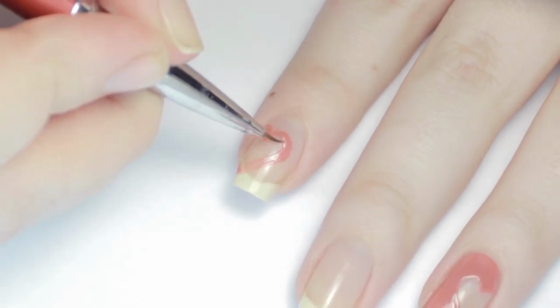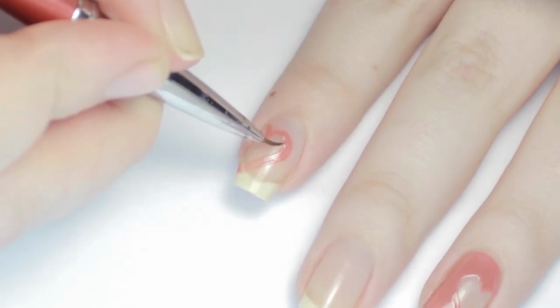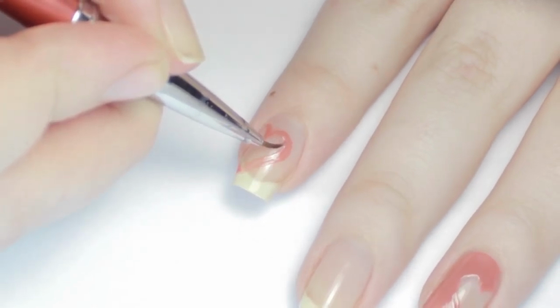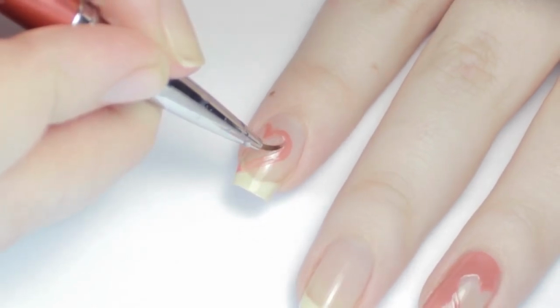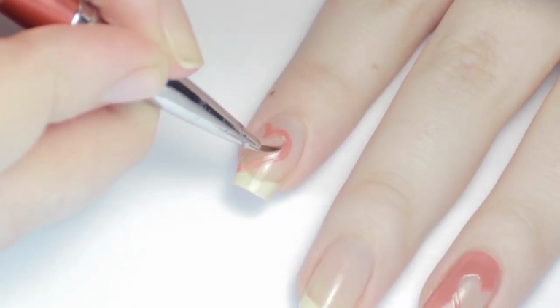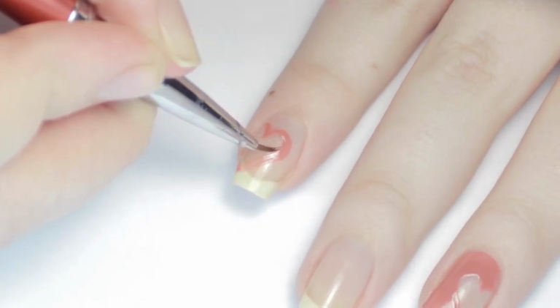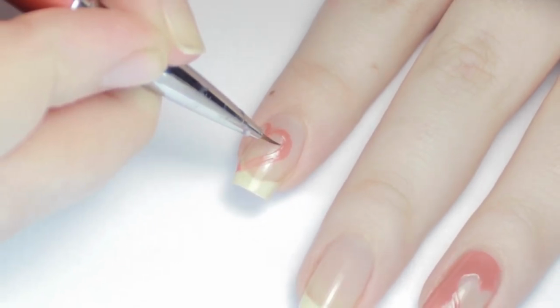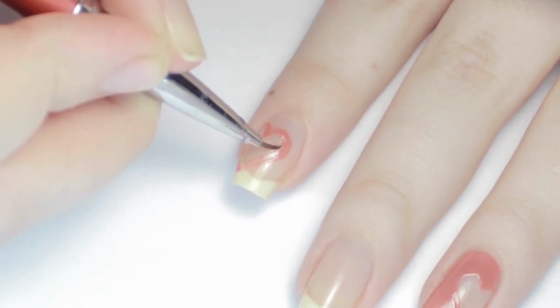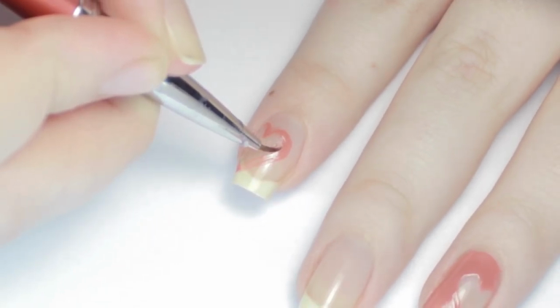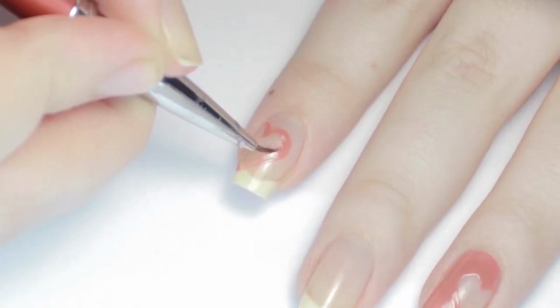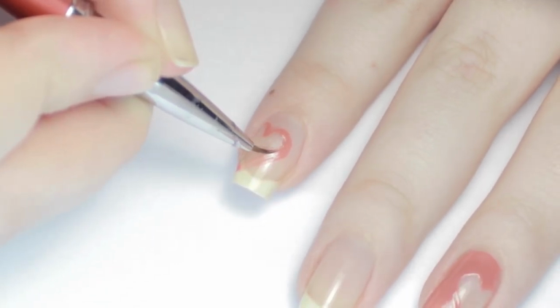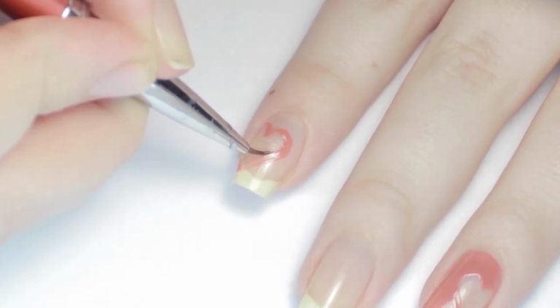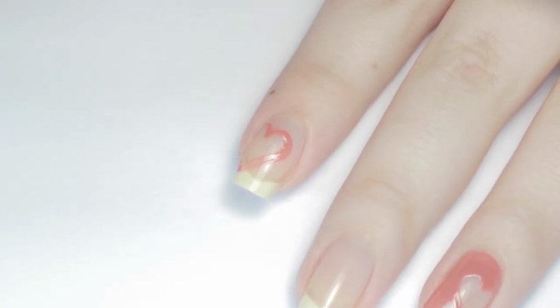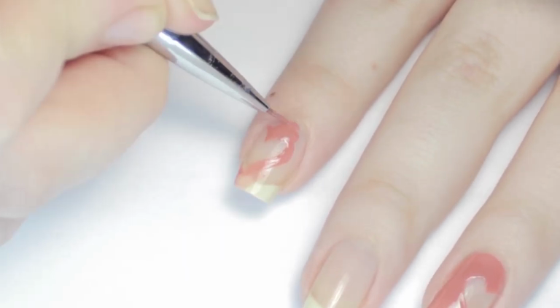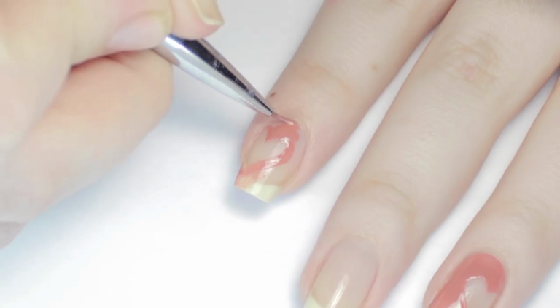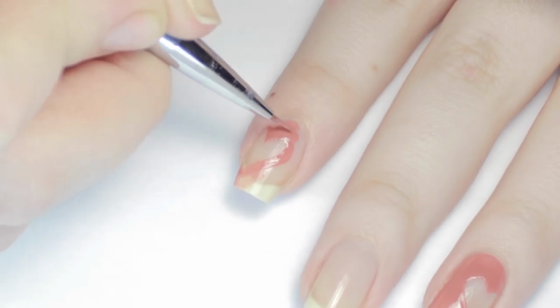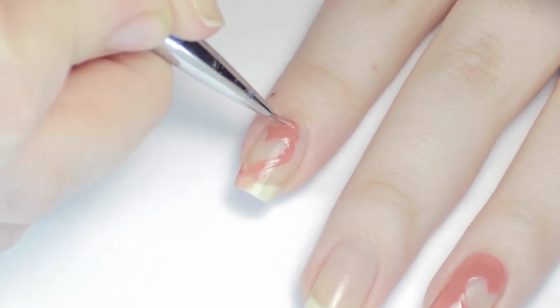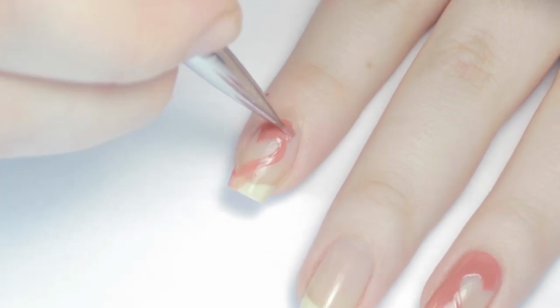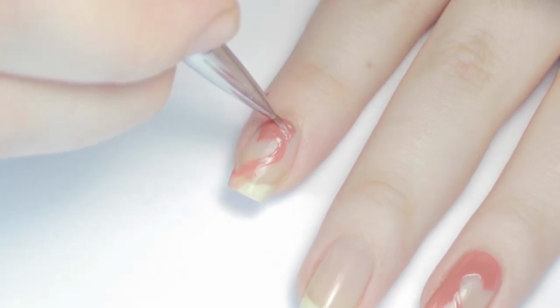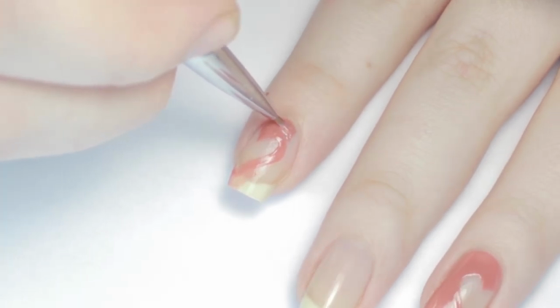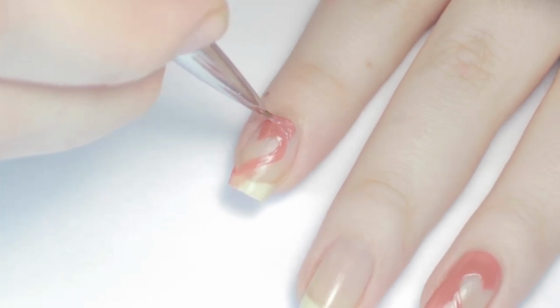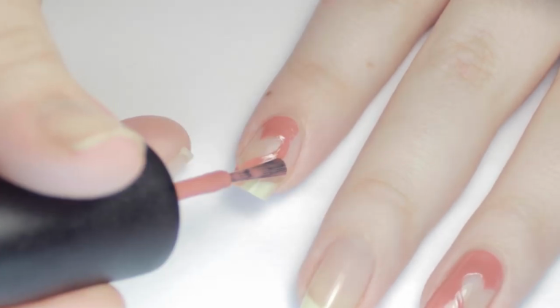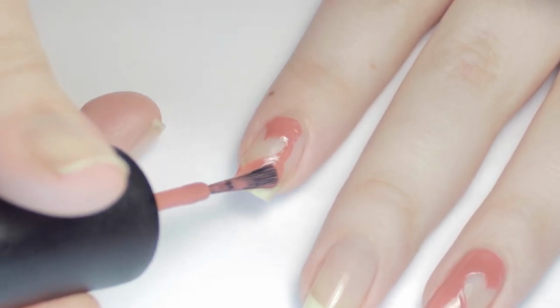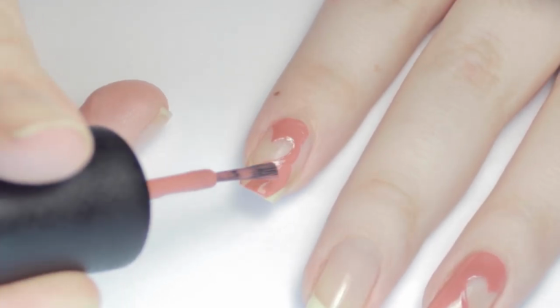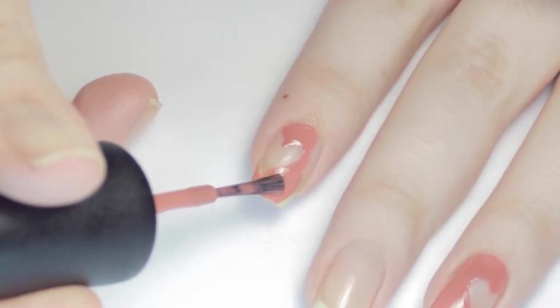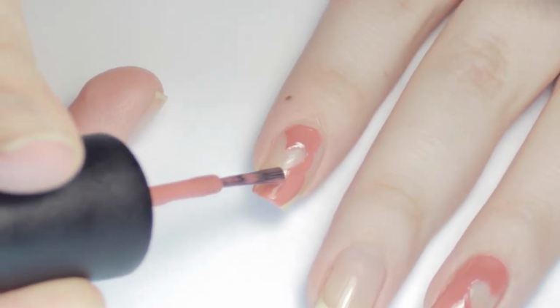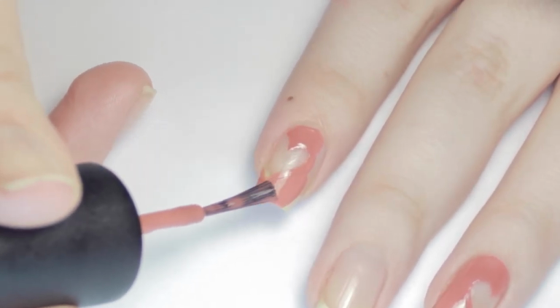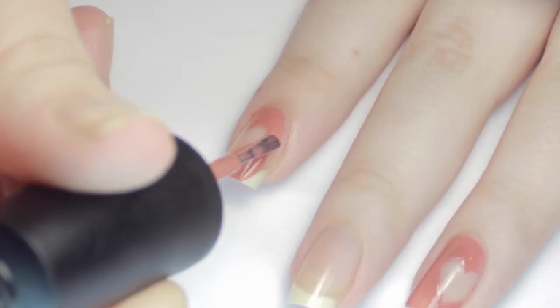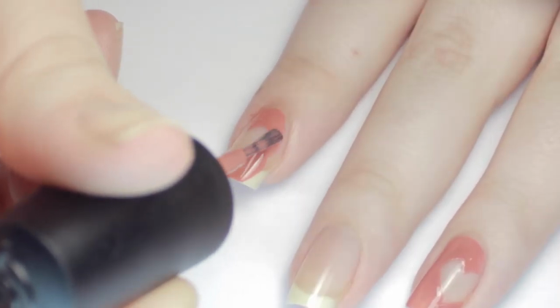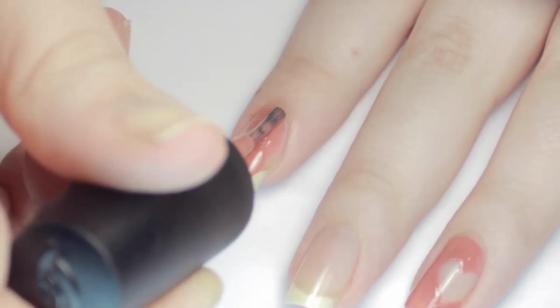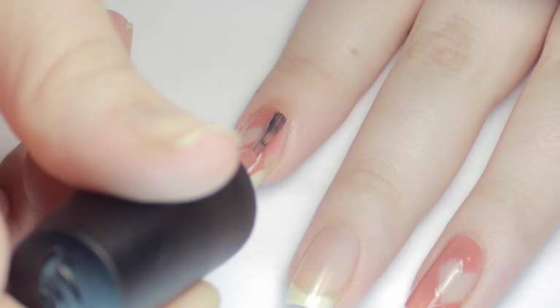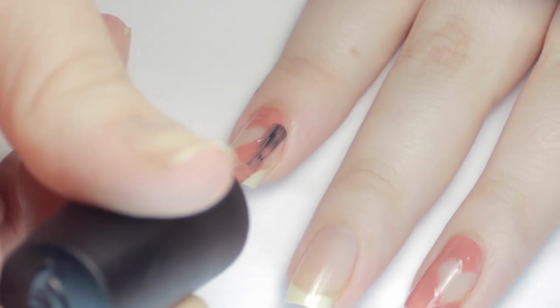If you mess up a little bit, you can always dip your brush in polish remover and chisel out the shape. Then I just filled in the rest of my nail — you might need a couple coats to get the color opaque.